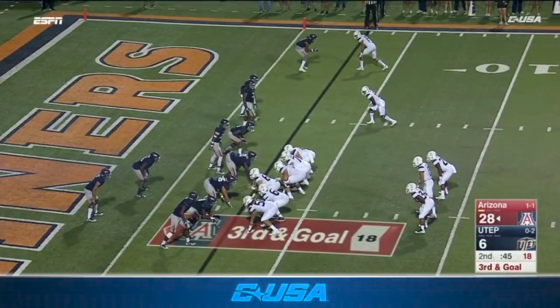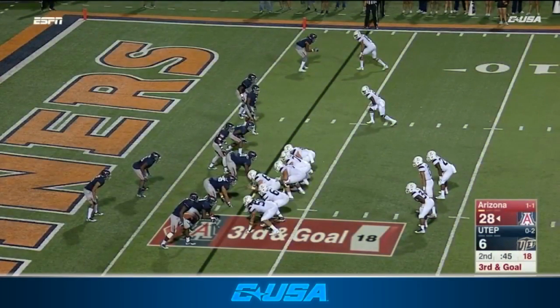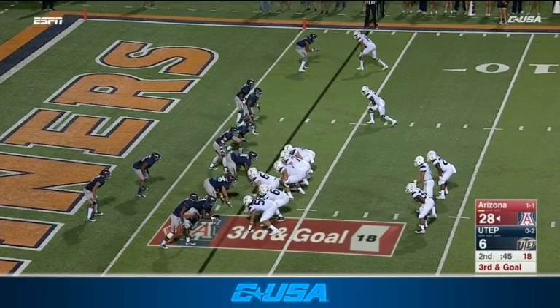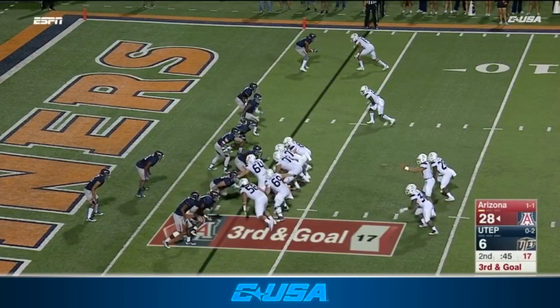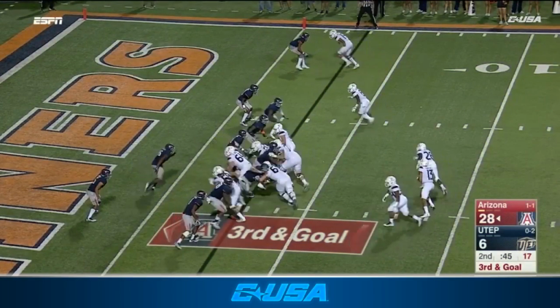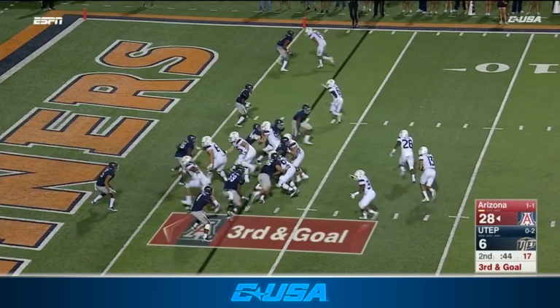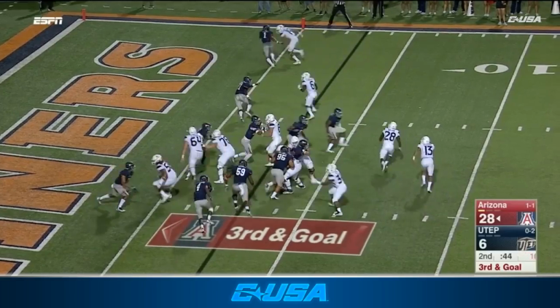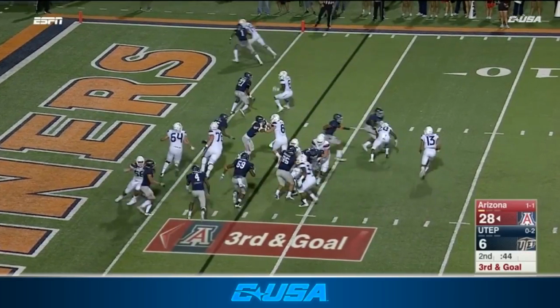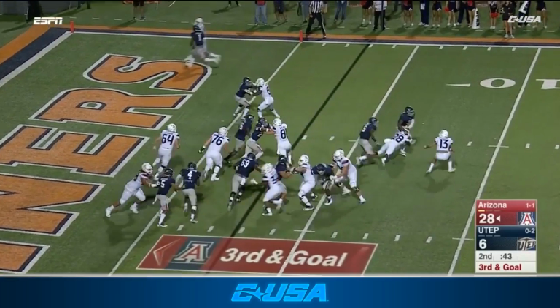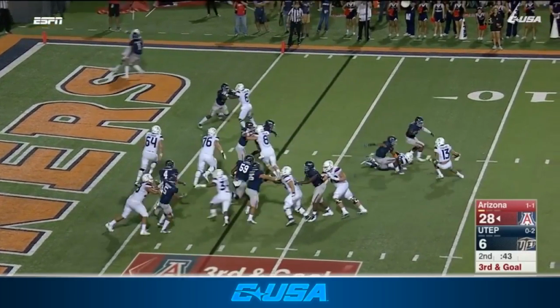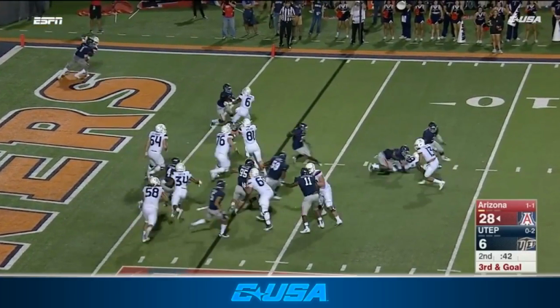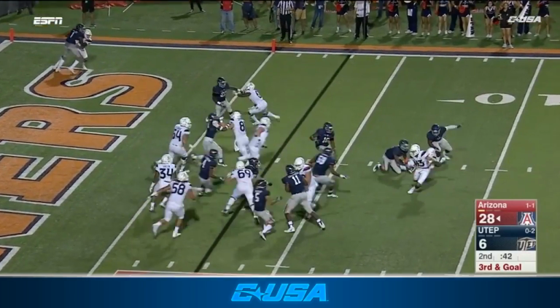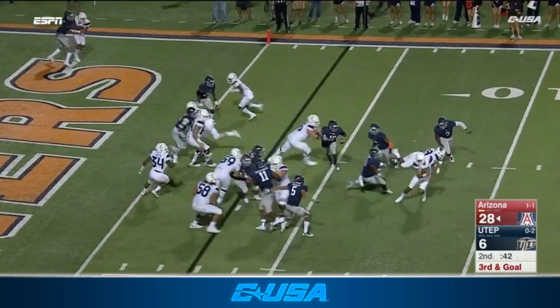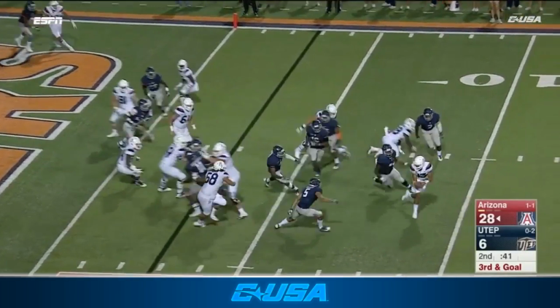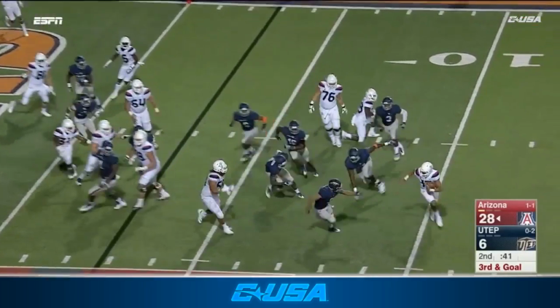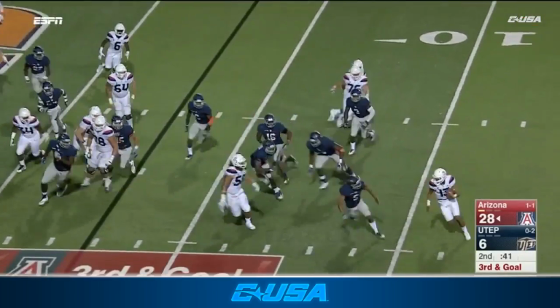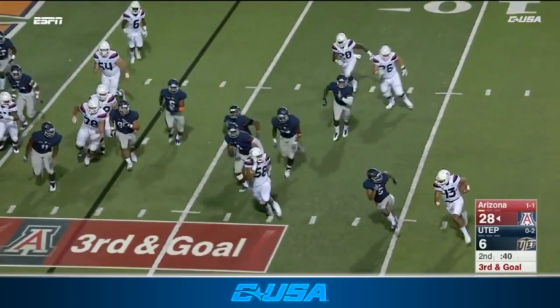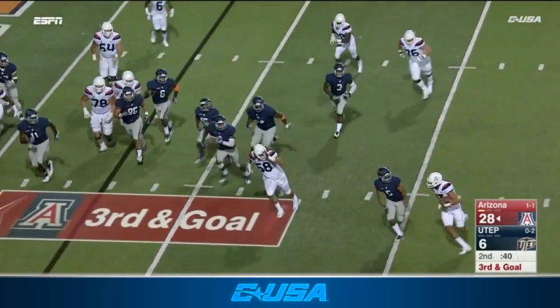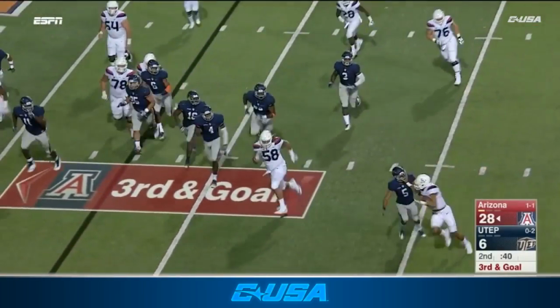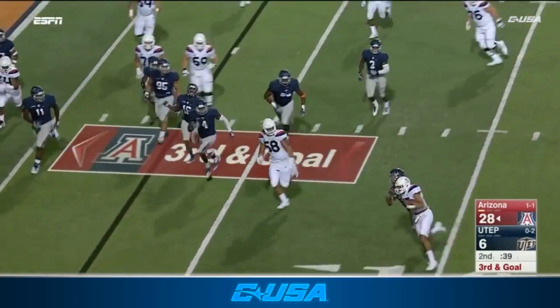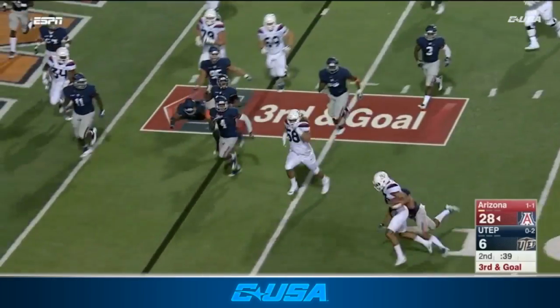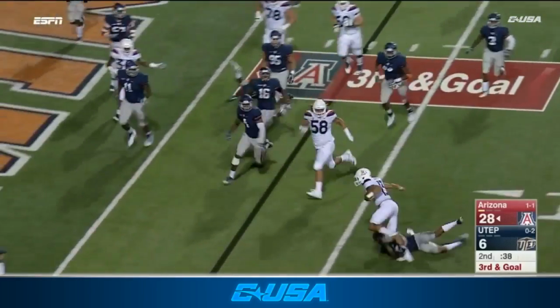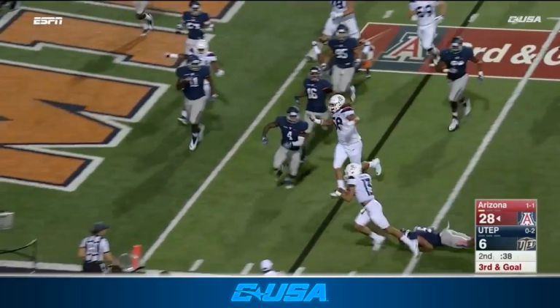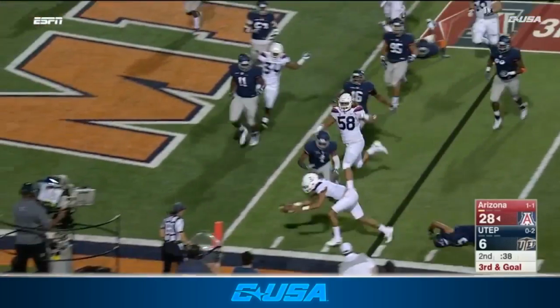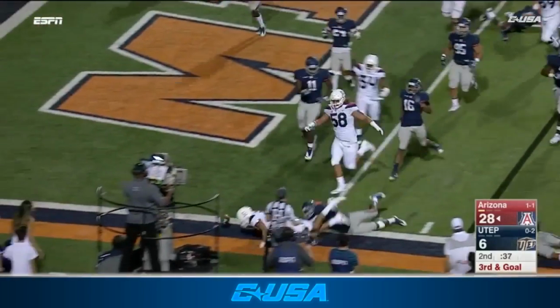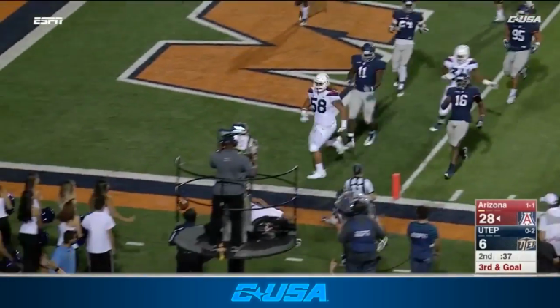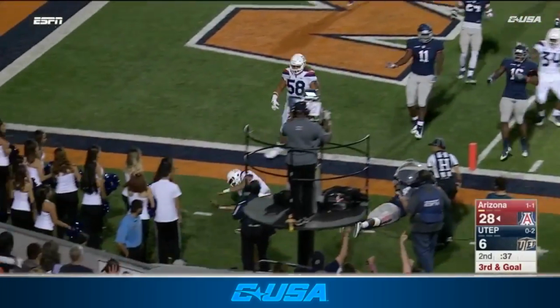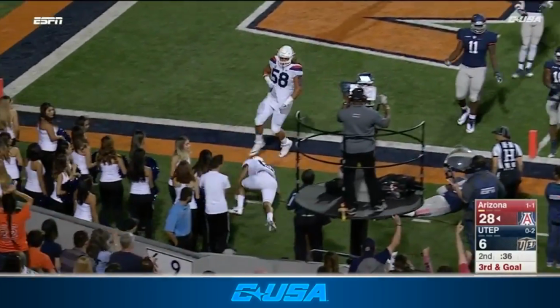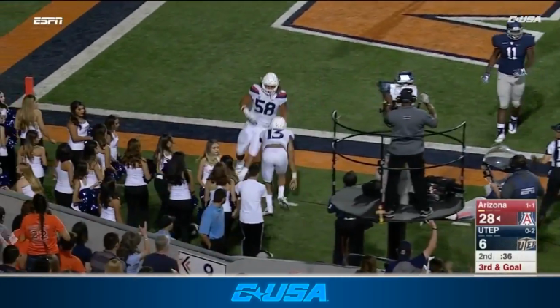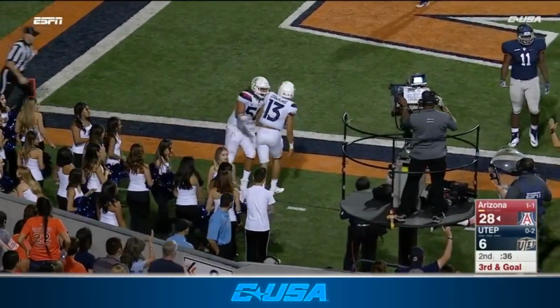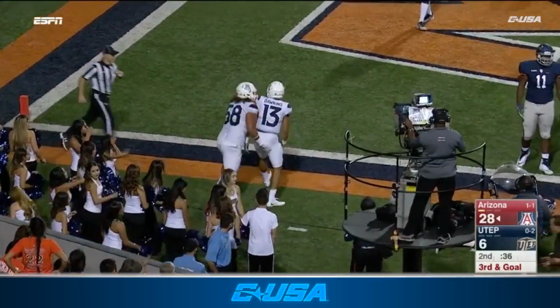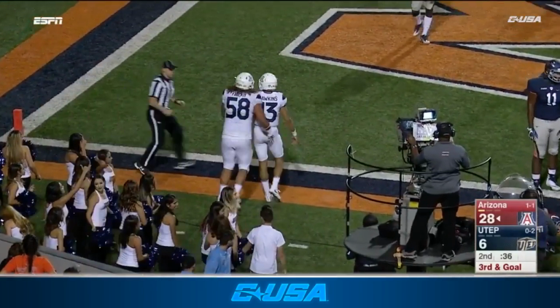Third down and goal for Arizona. Quarterback run for Dawkins — switching fields! Stiff arm! Touchdown!